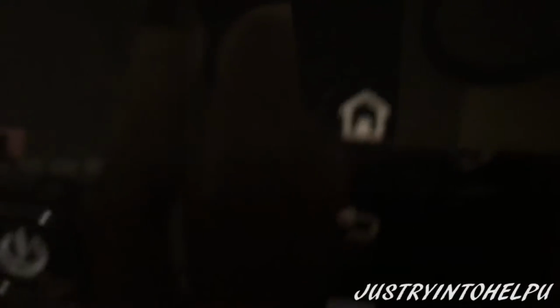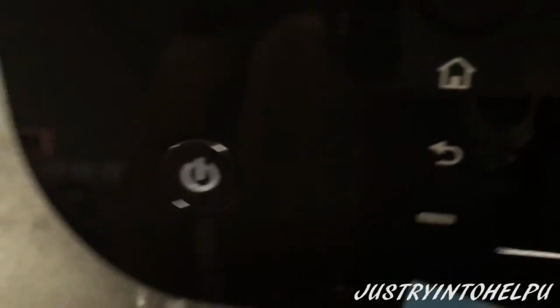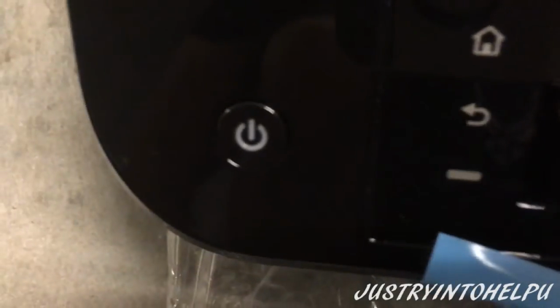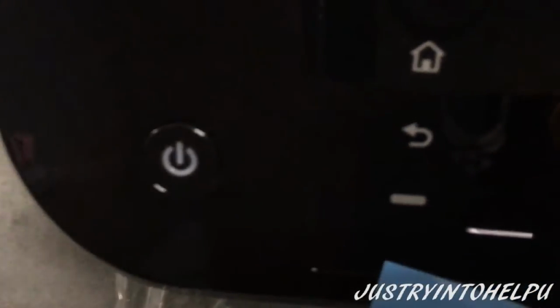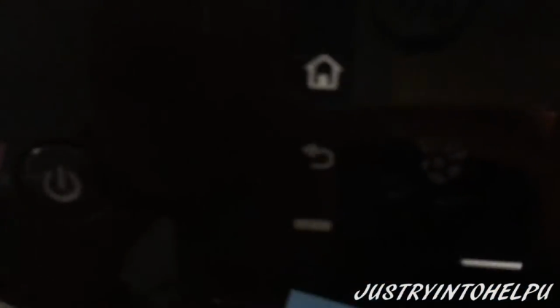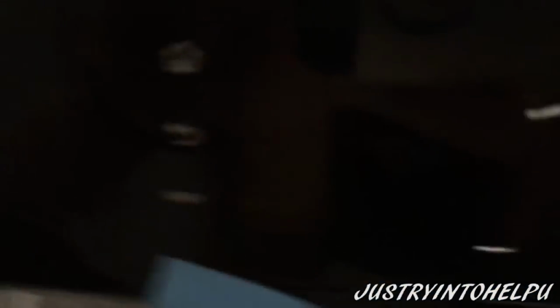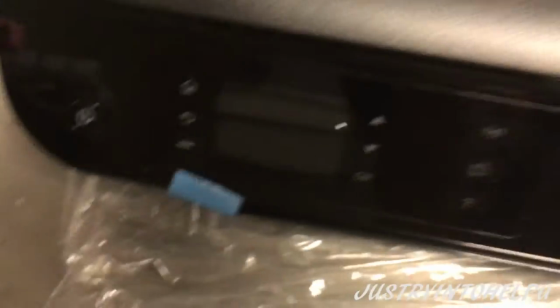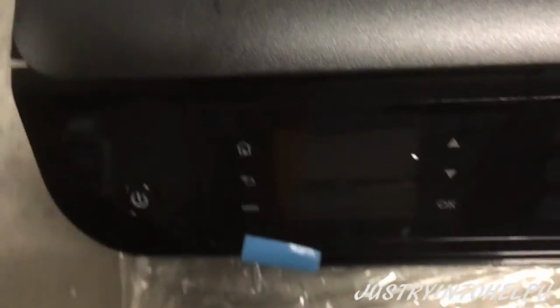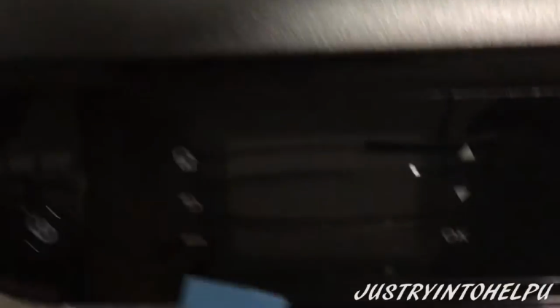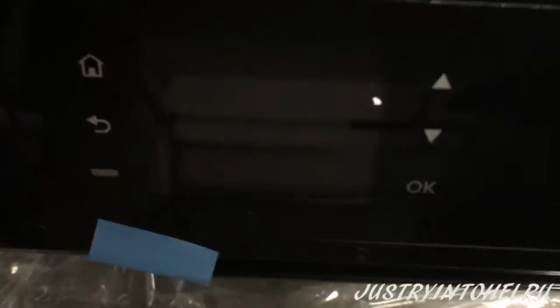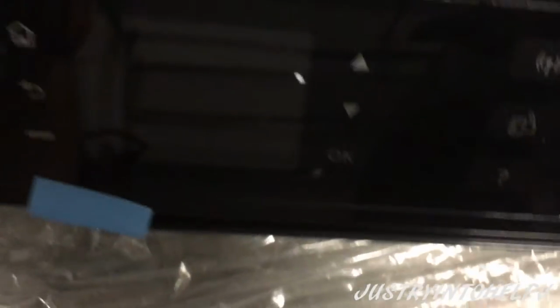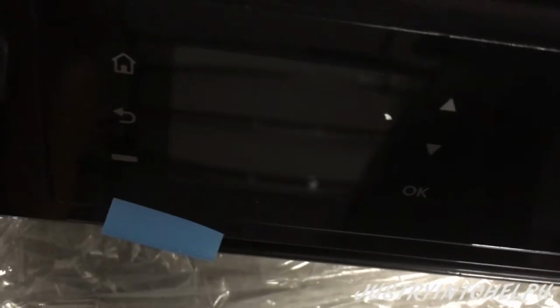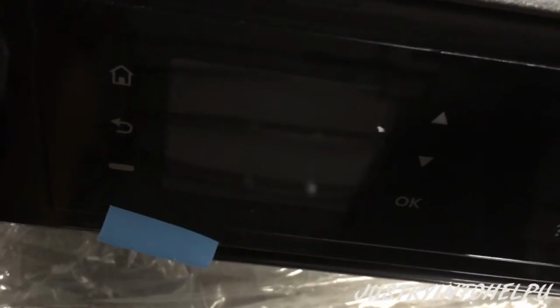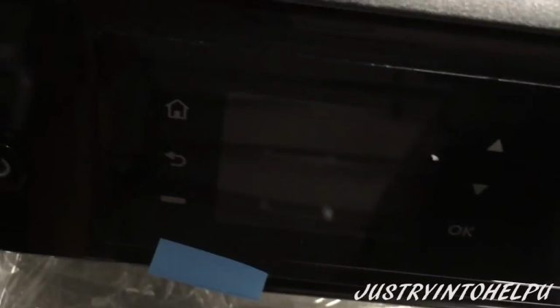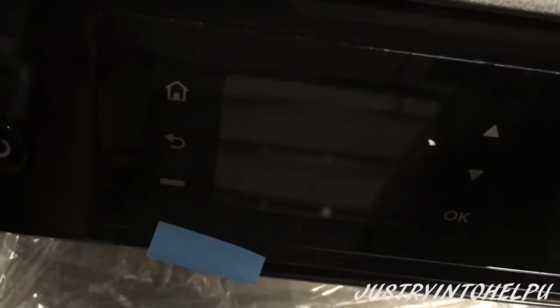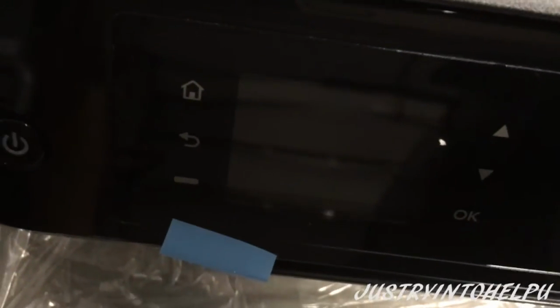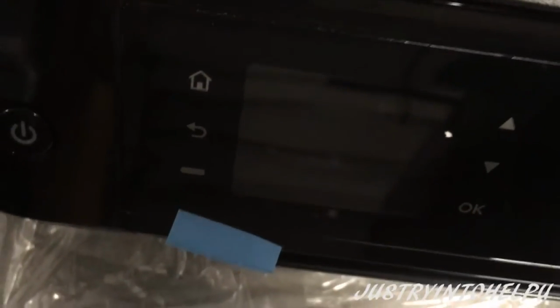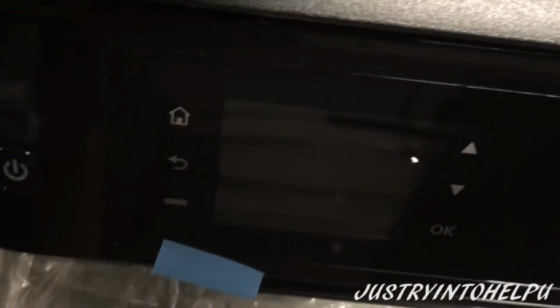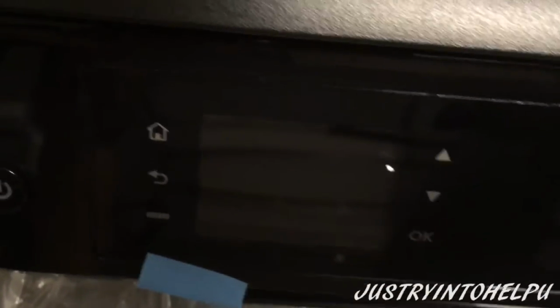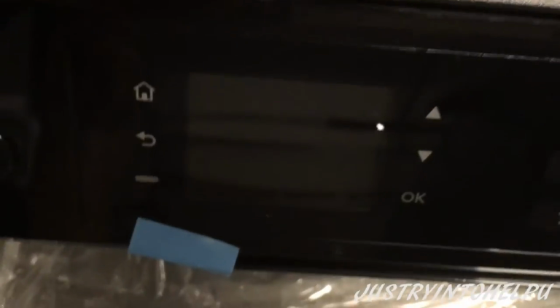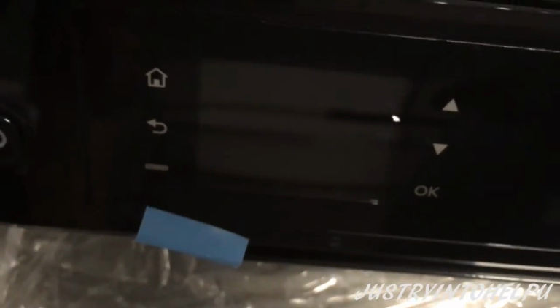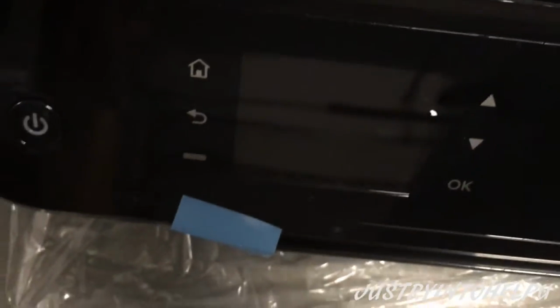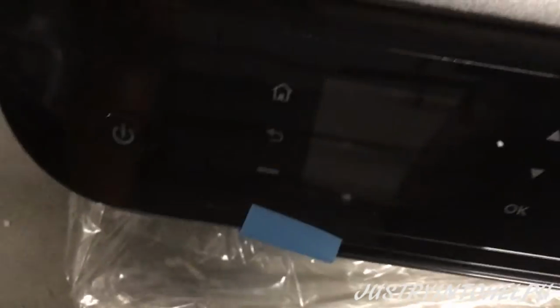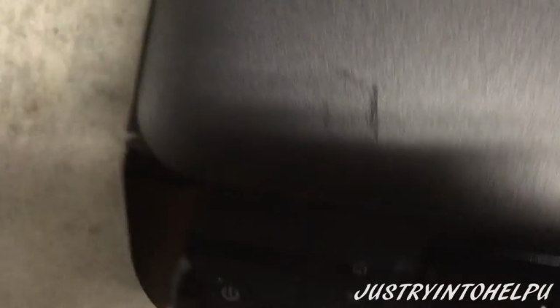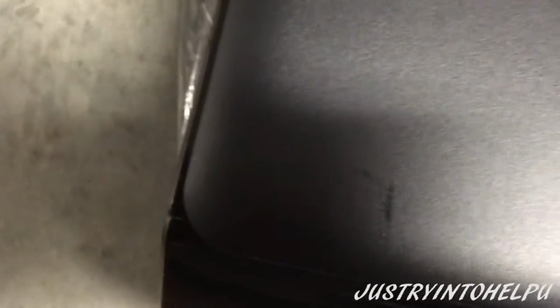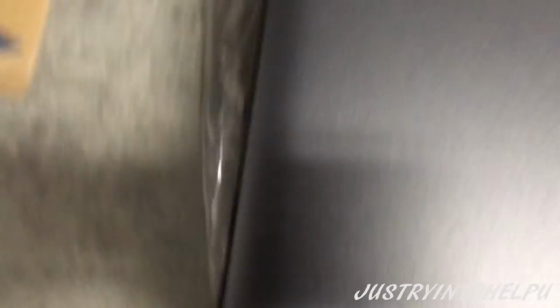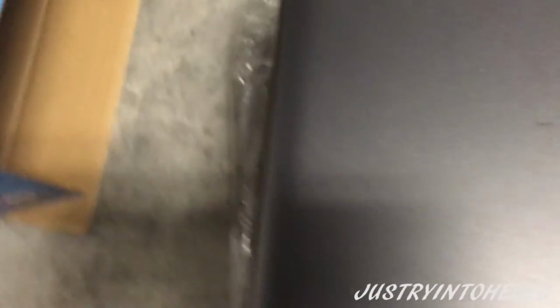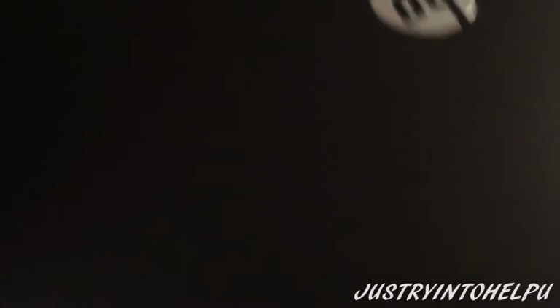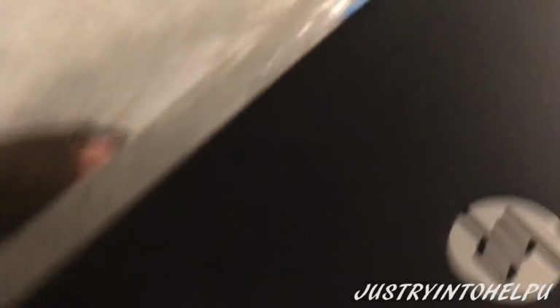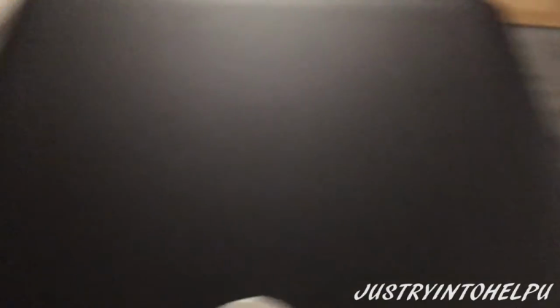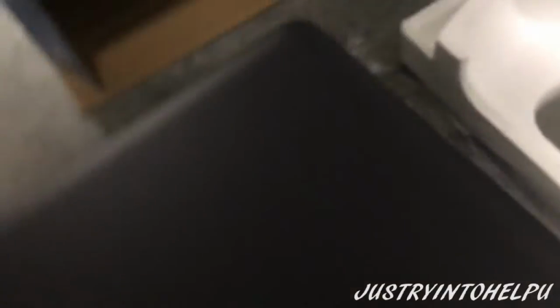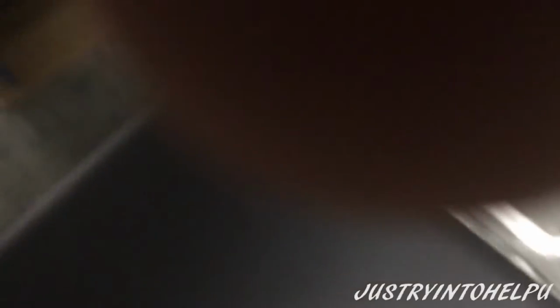There's a little power button there, and some of the other things you can see — a little home button, back, OK, up, down, all that. So this is basic standard stuff. Let's see how this thing gets up and running.